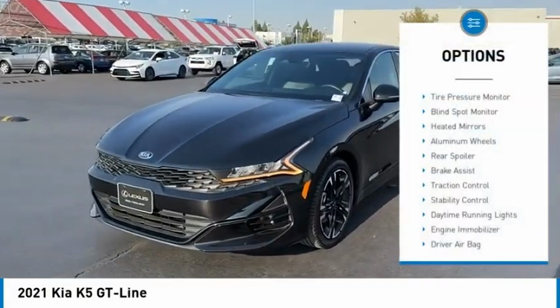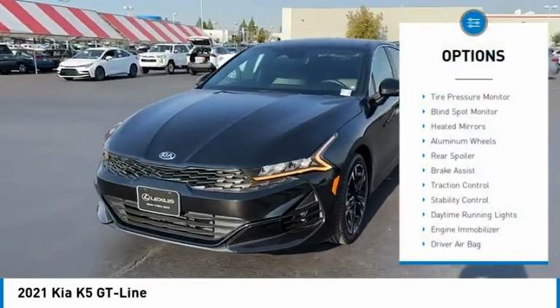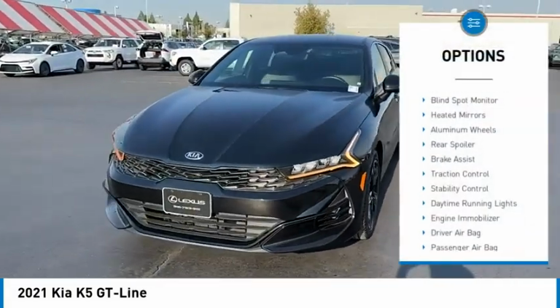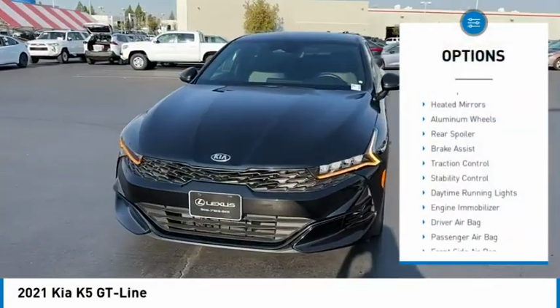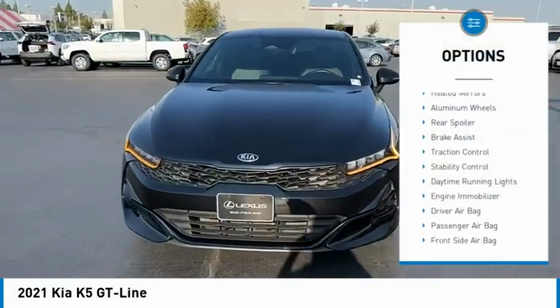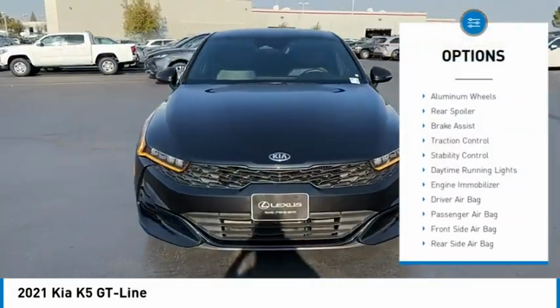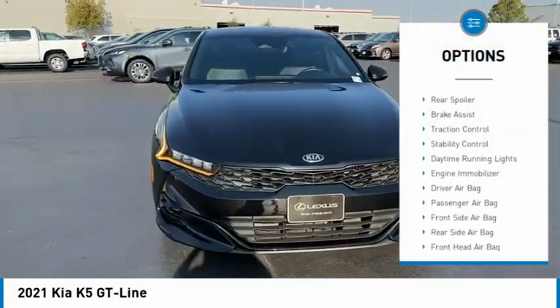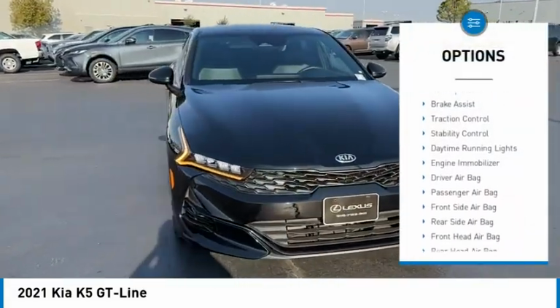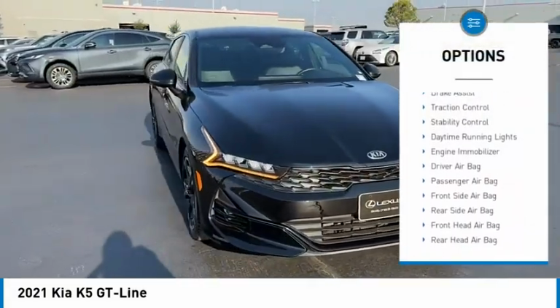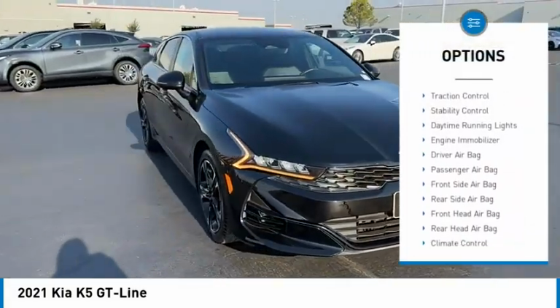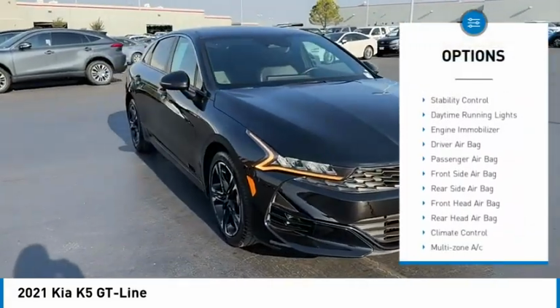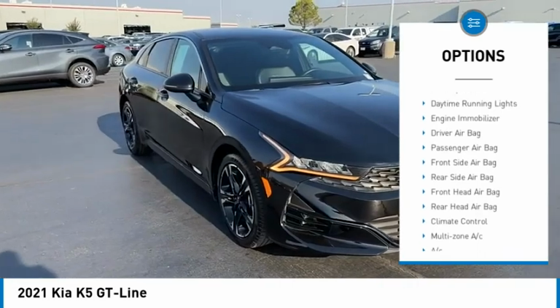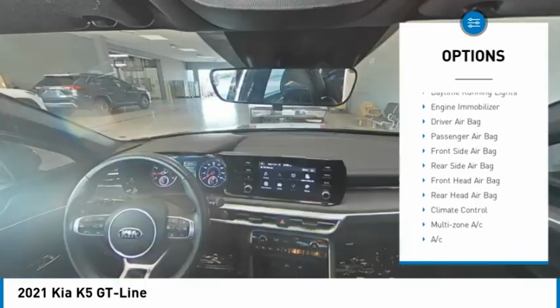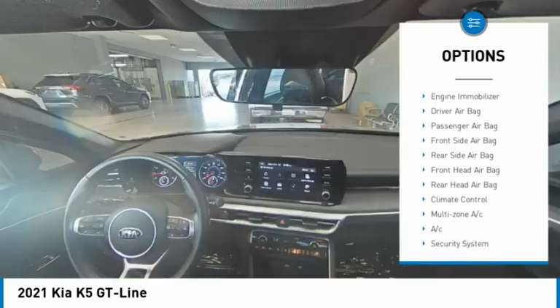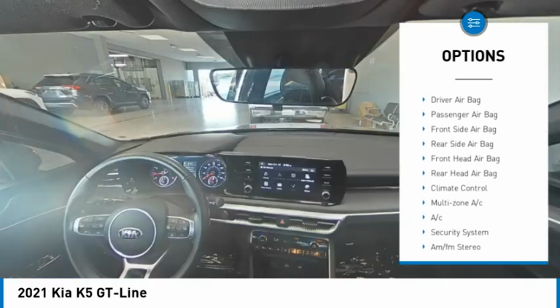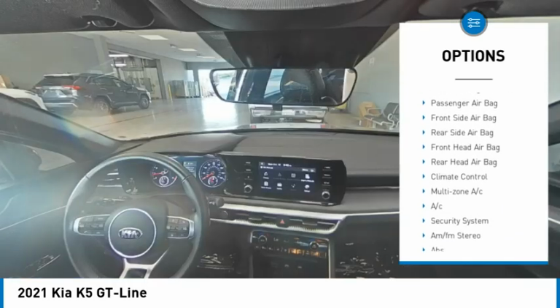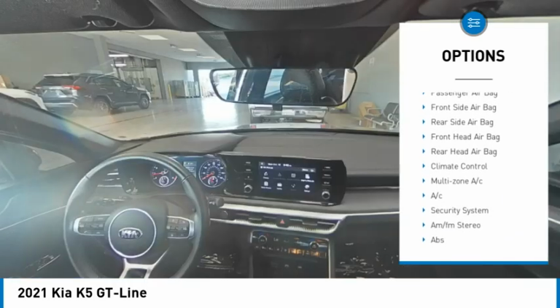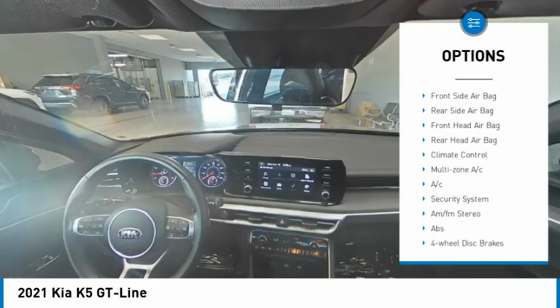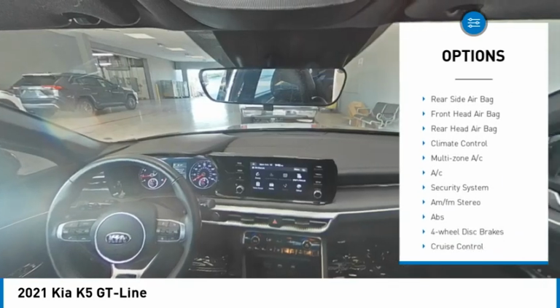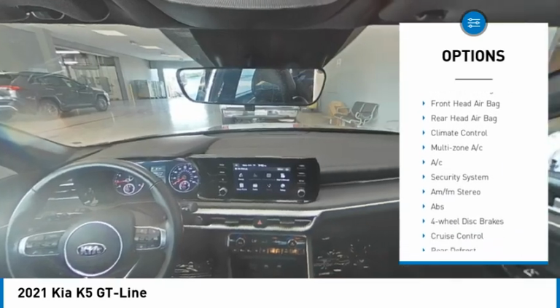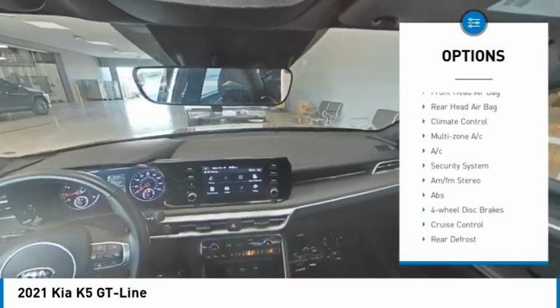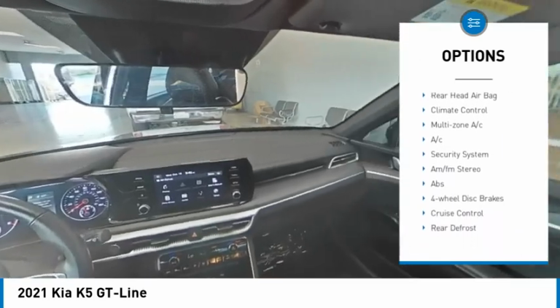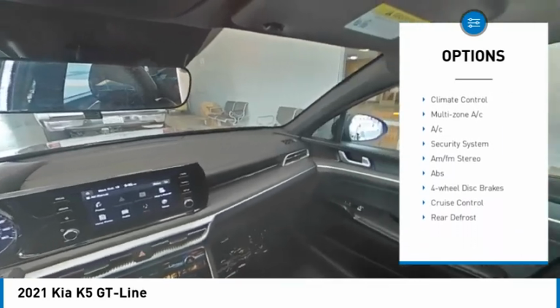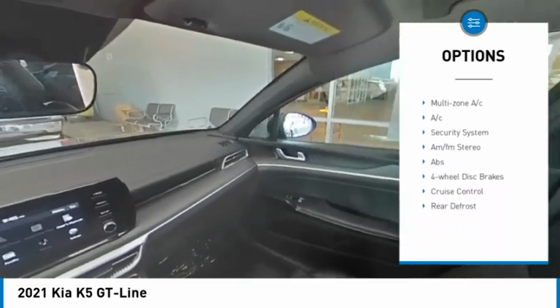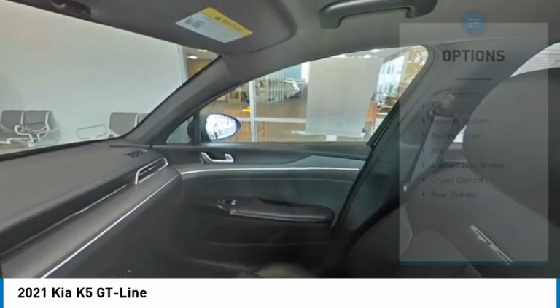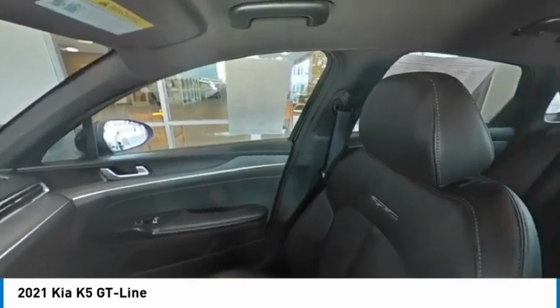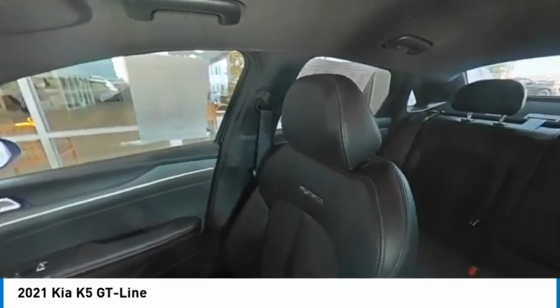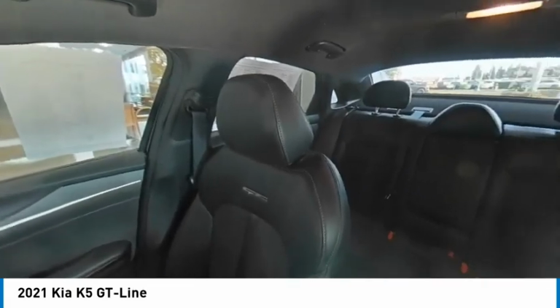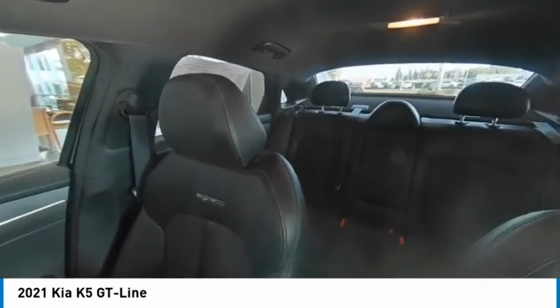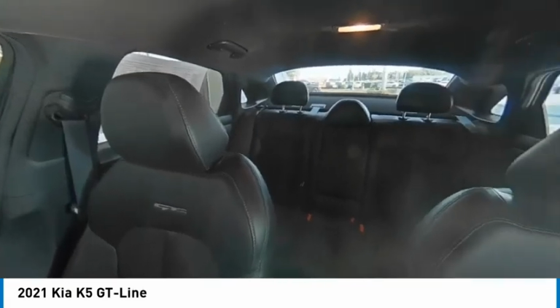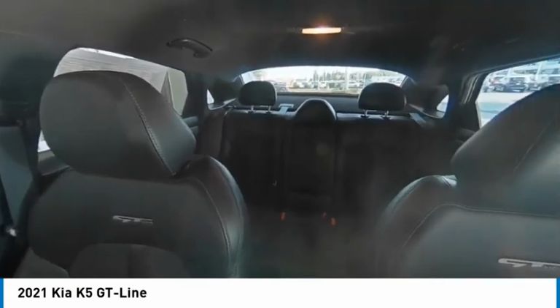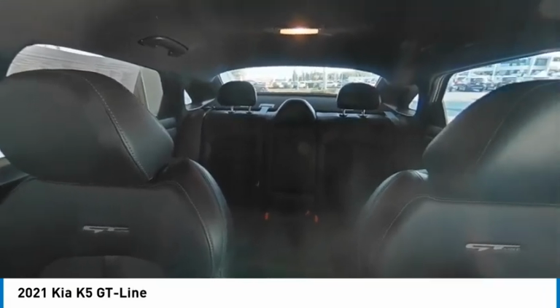Tire pressure monitor, blind spot monitor, heated mirrors, aluminum wheels, rear spoiler, brake assist, traction control, stability control, daytime running lights, engine immobilizer.